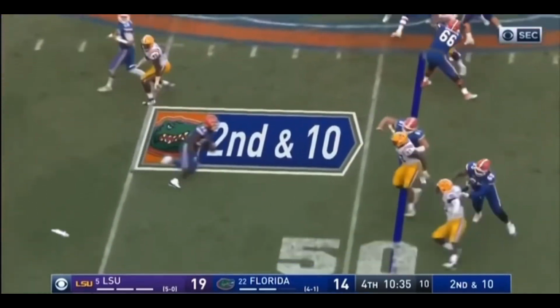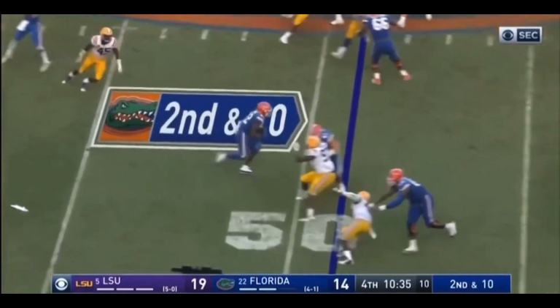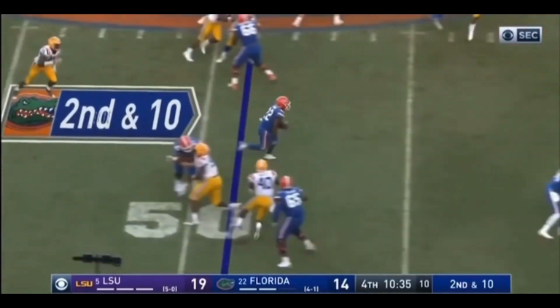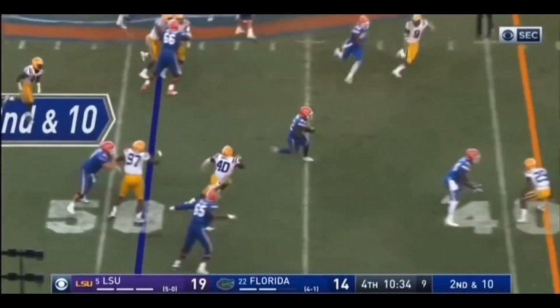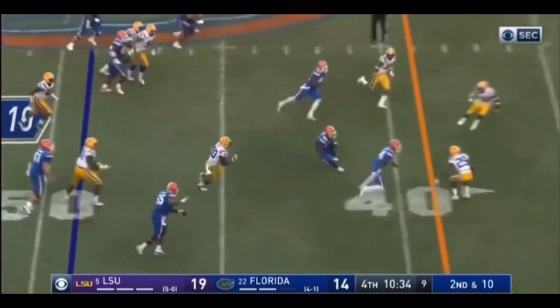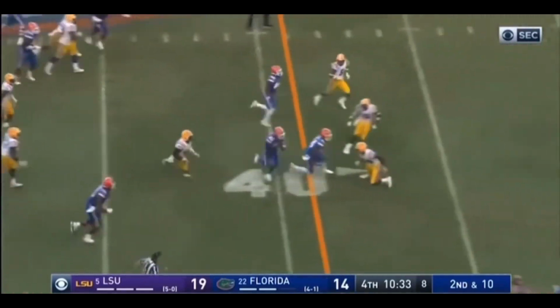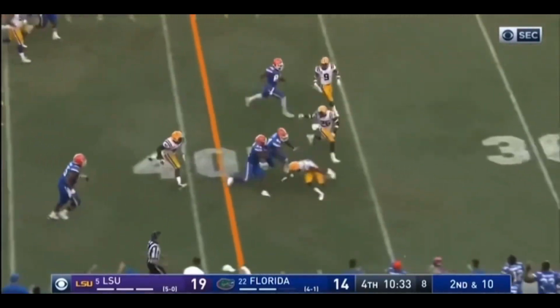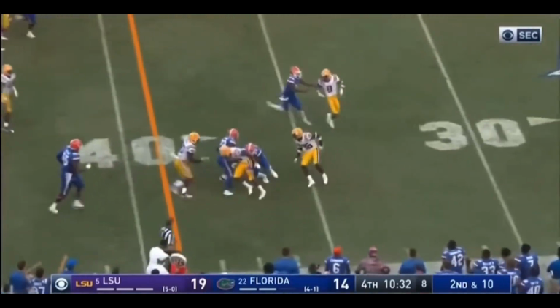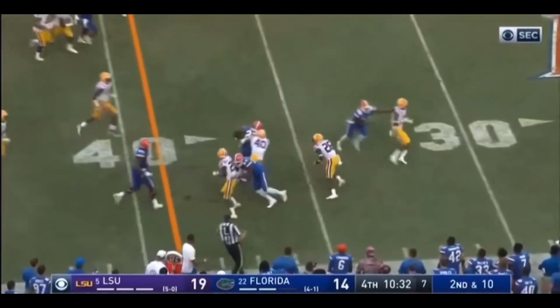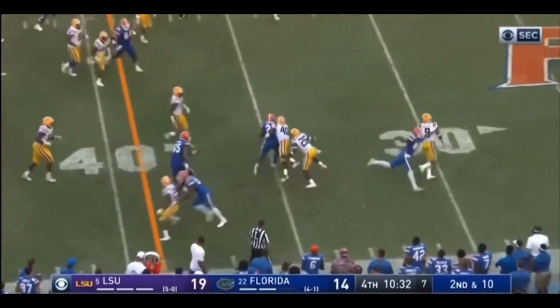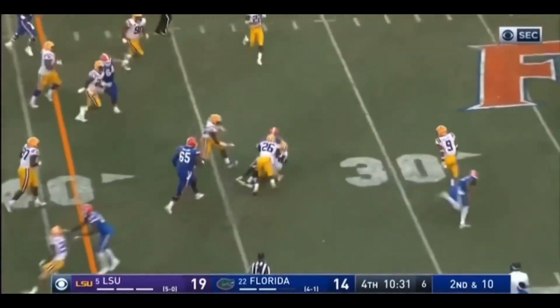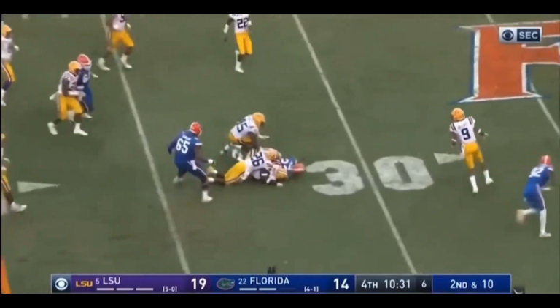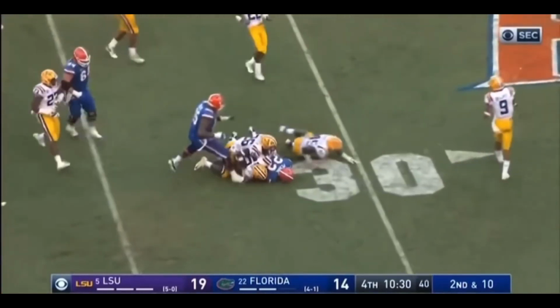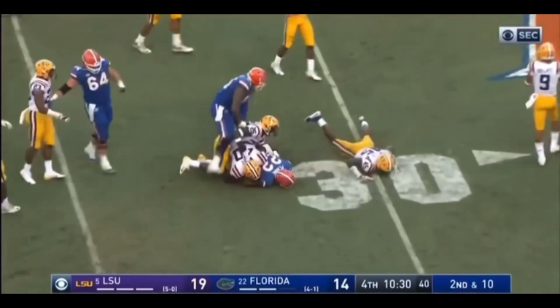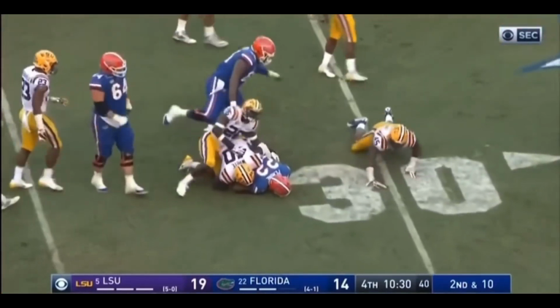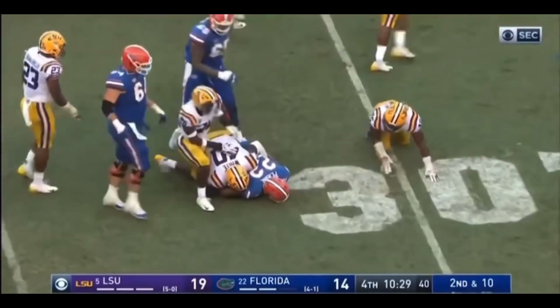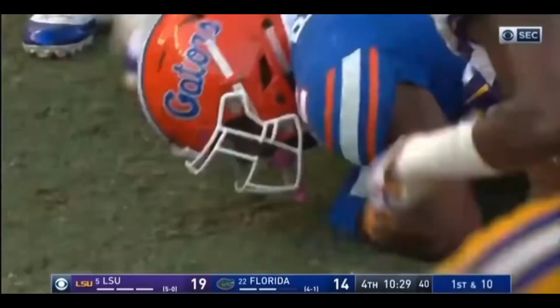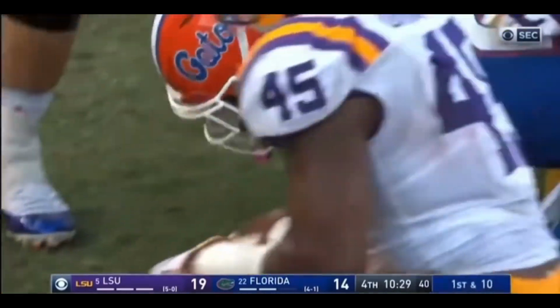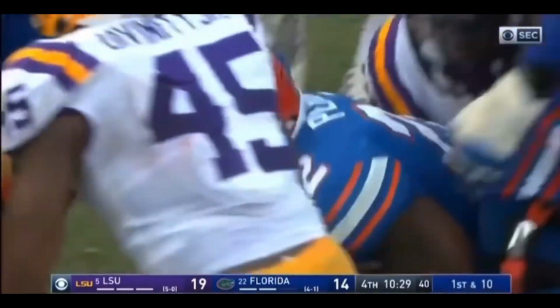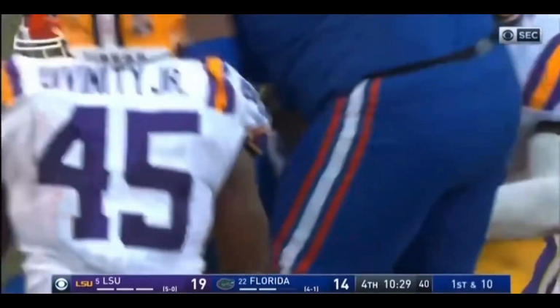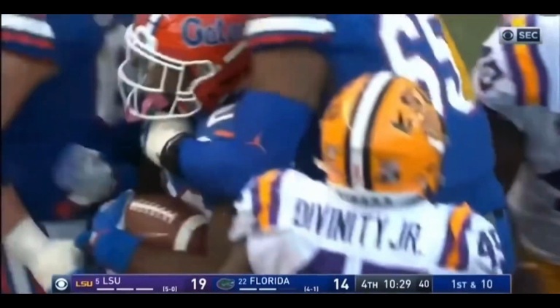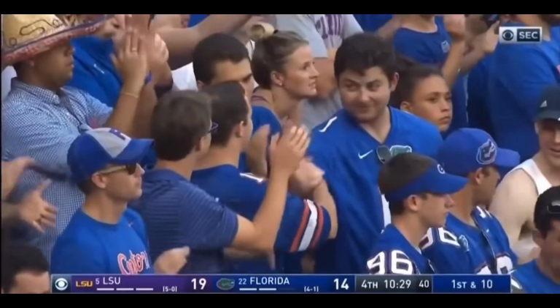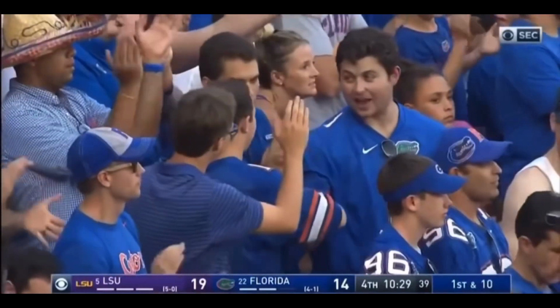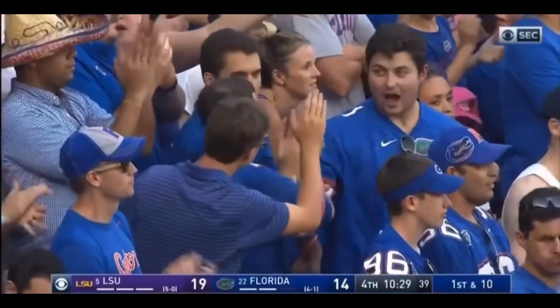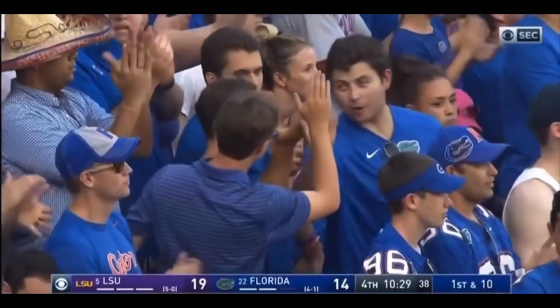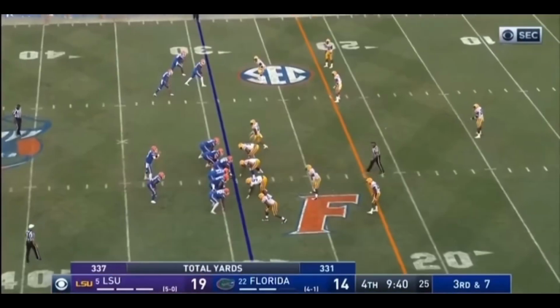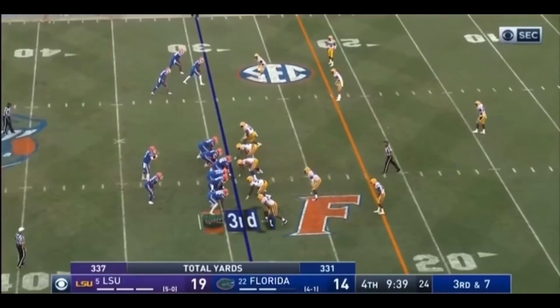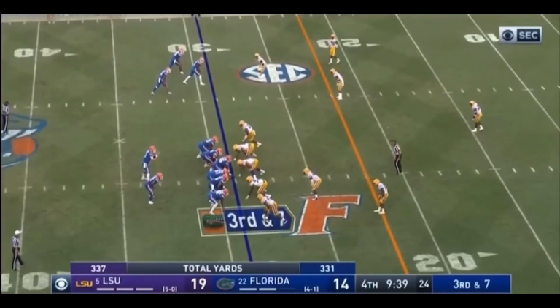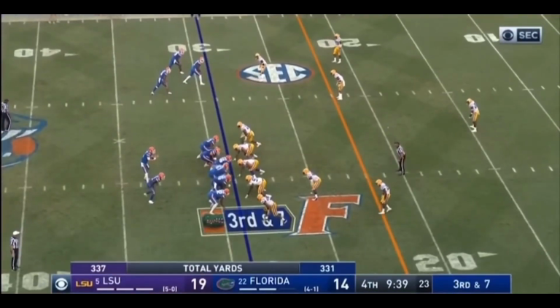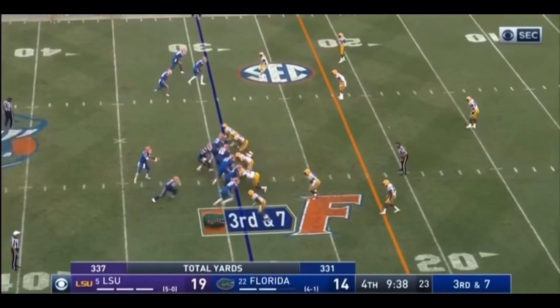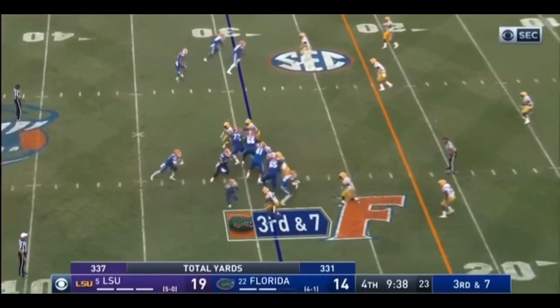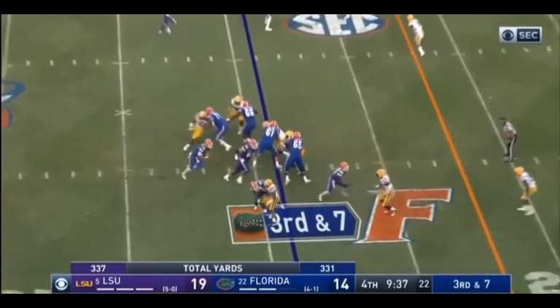They tried this play earlier, it was big. It is again. Michael P. Ryan, all the way to the 32. LSU can't stop this one. Tyler Jordan got a good block on Devin White on that play as well.